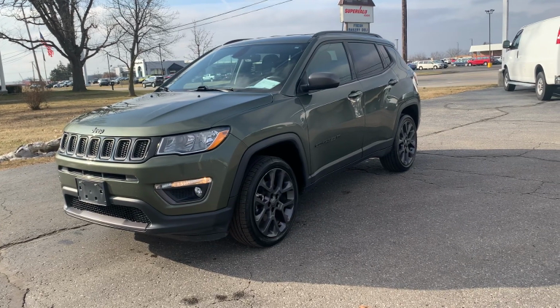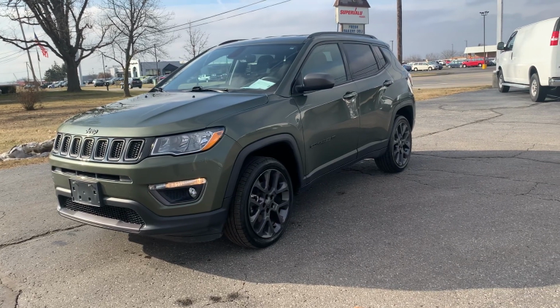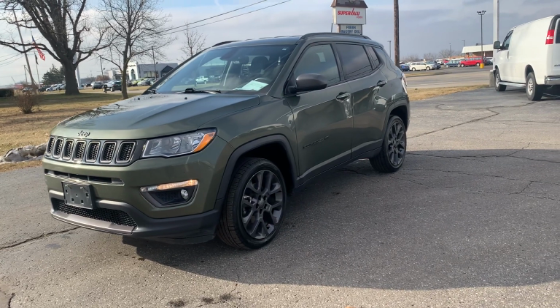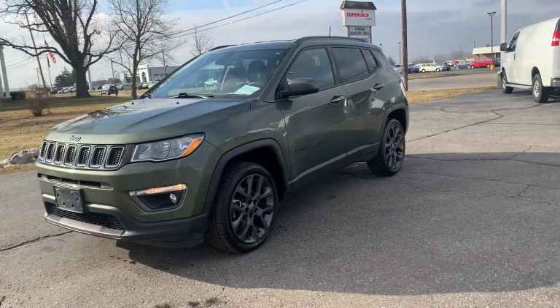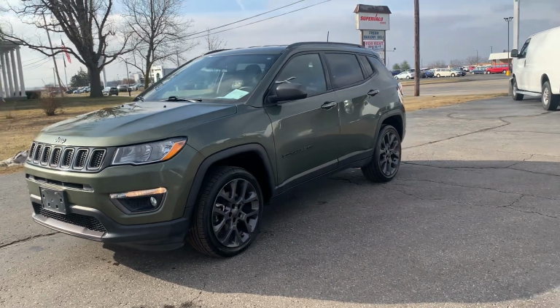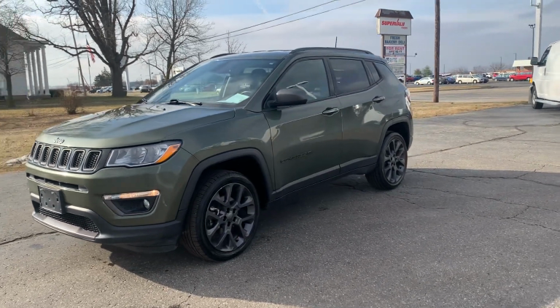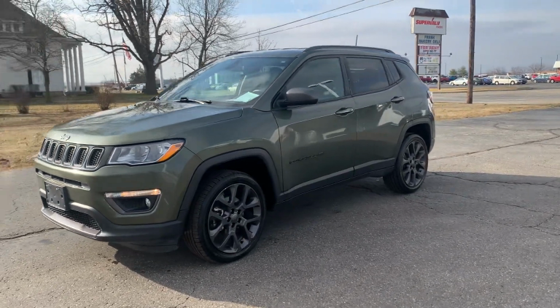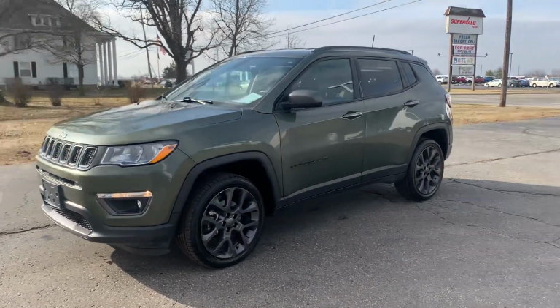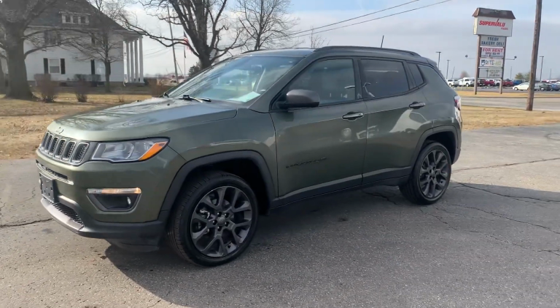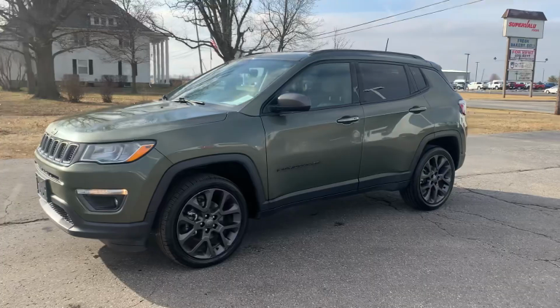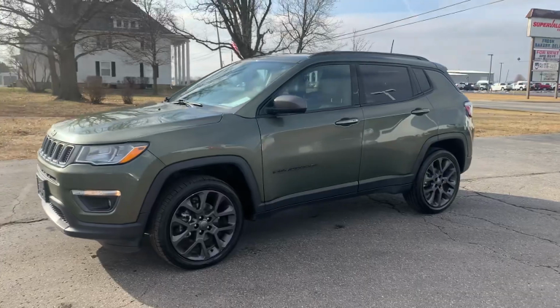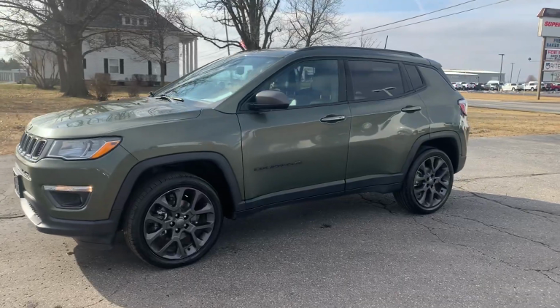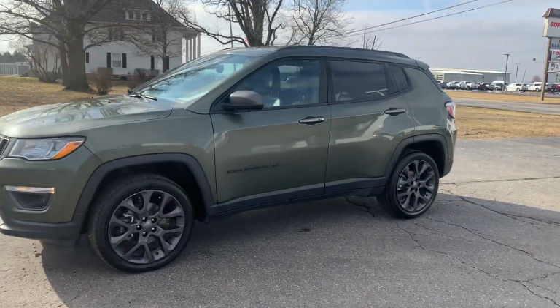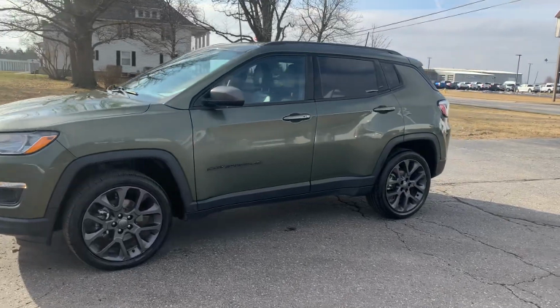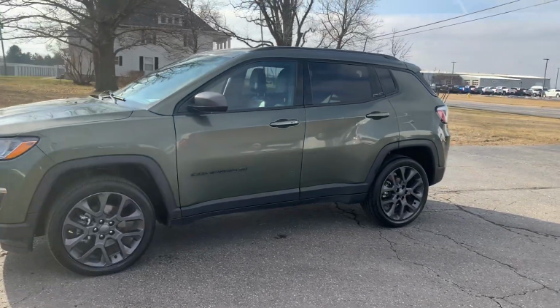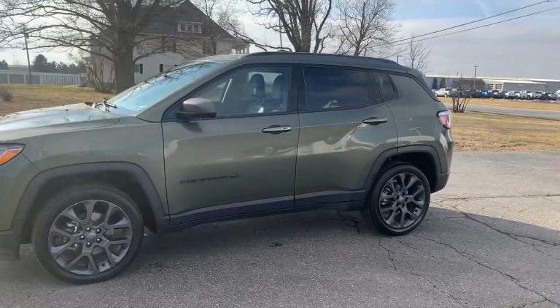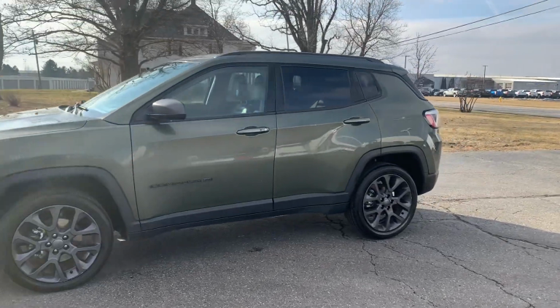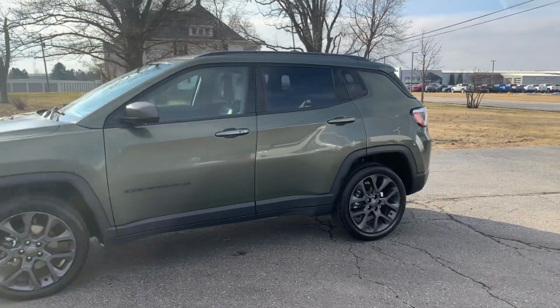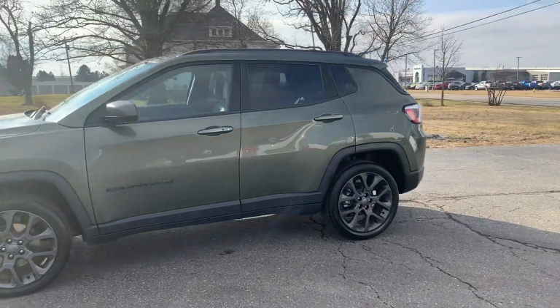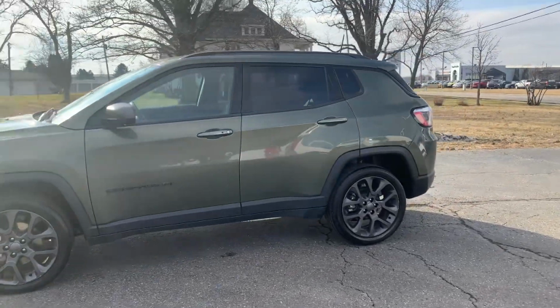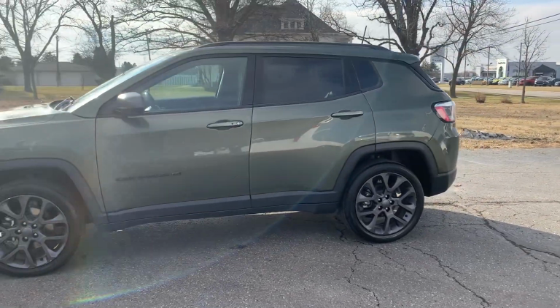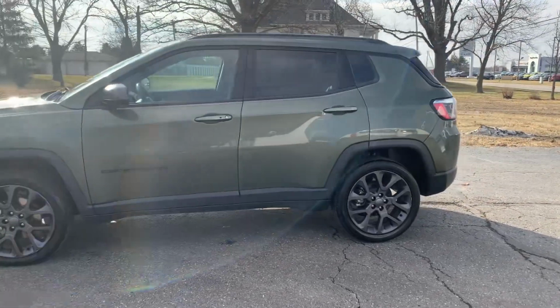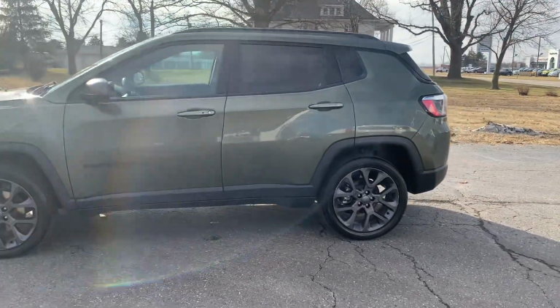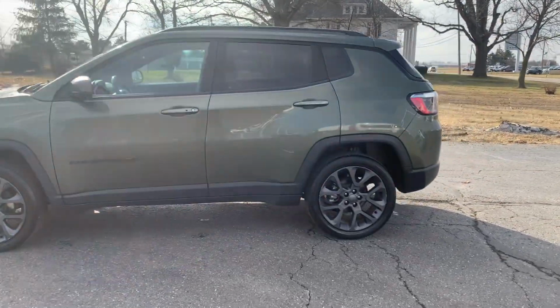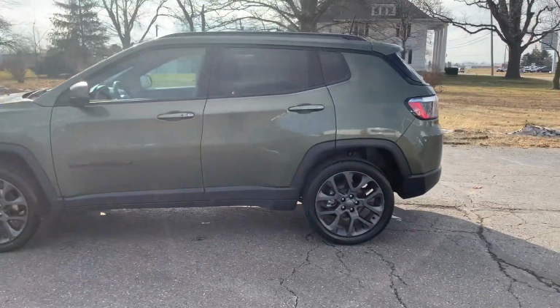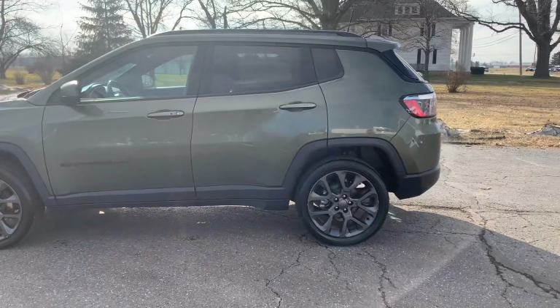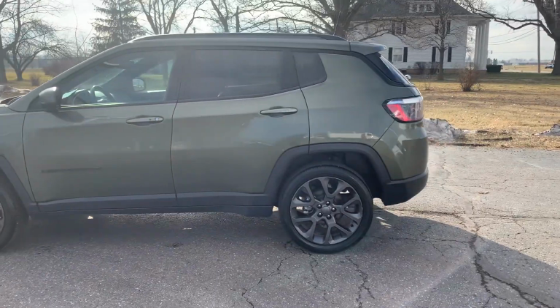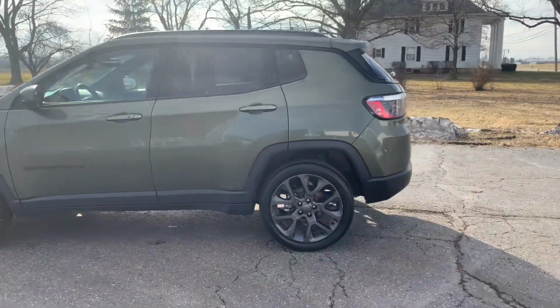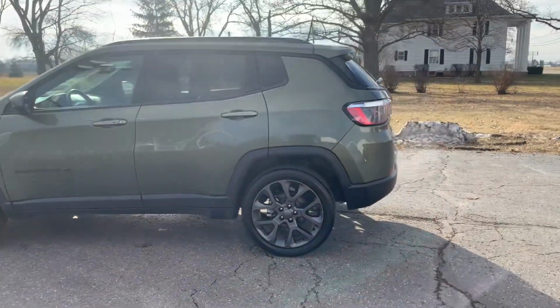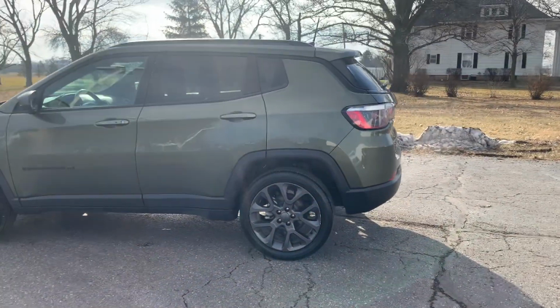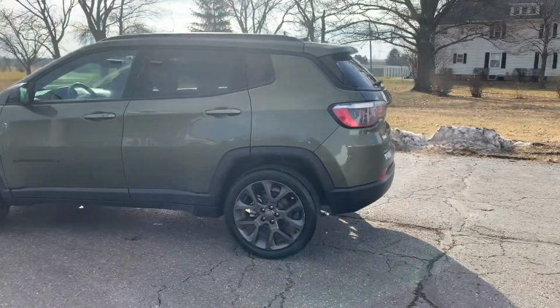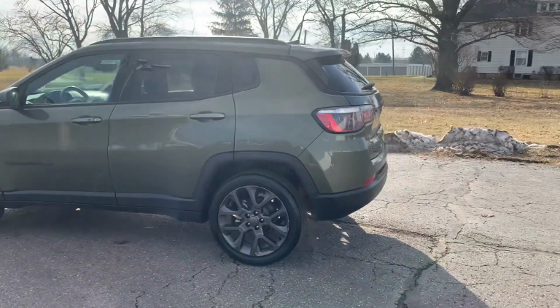Angel here with Terri Henricks Chrysler, going to take you on a quick walk around of this 2021 Jeep Compass 80th Anniversary Special Edition.